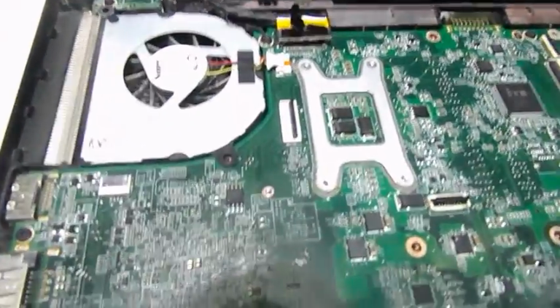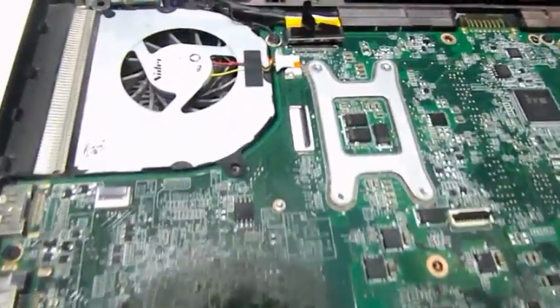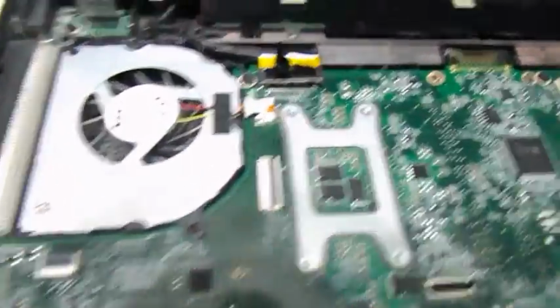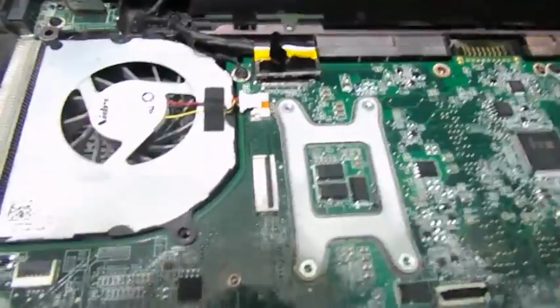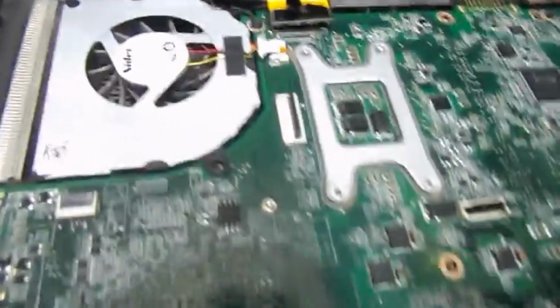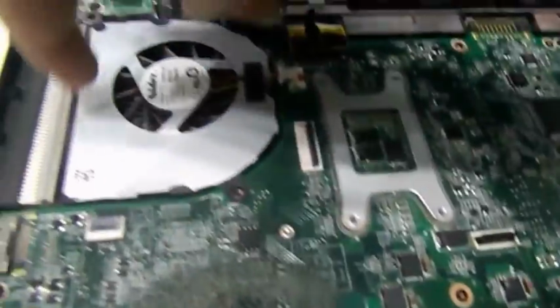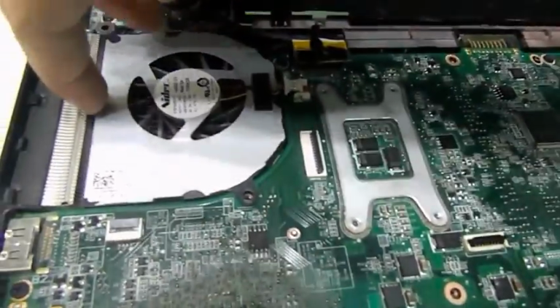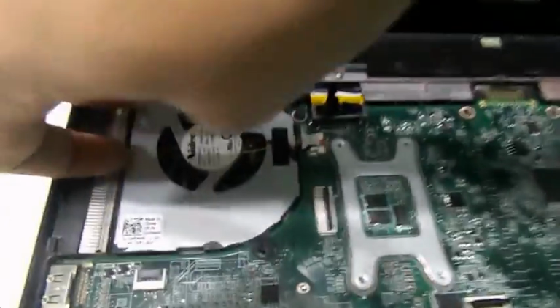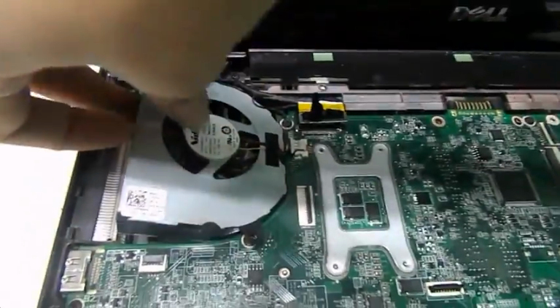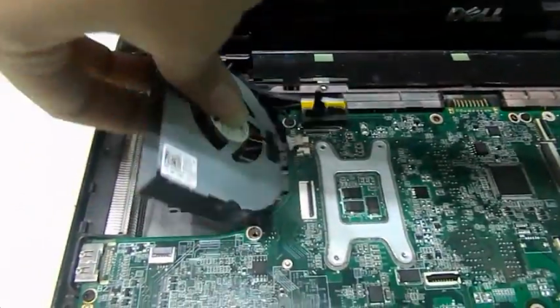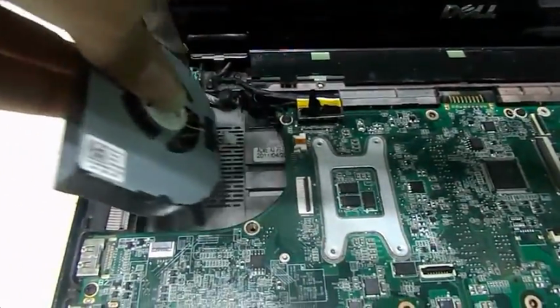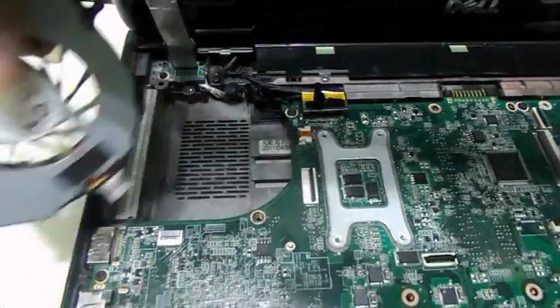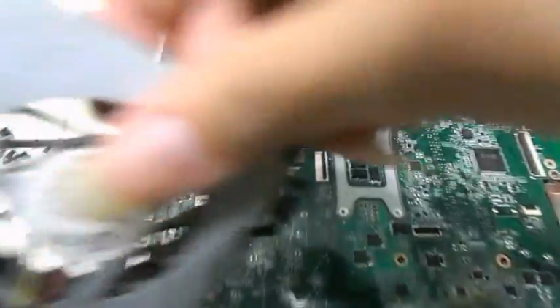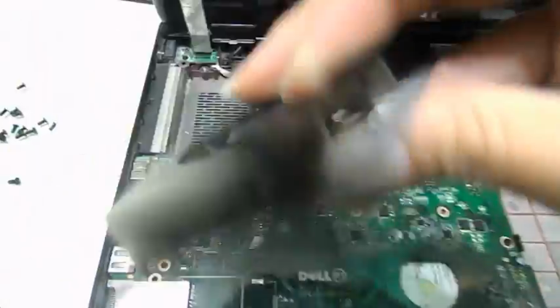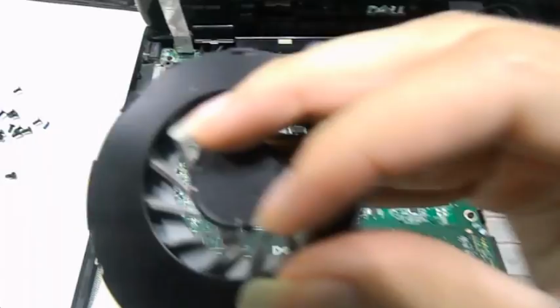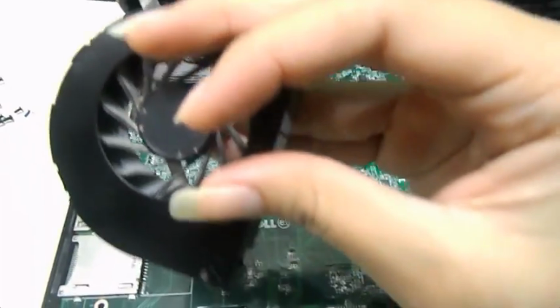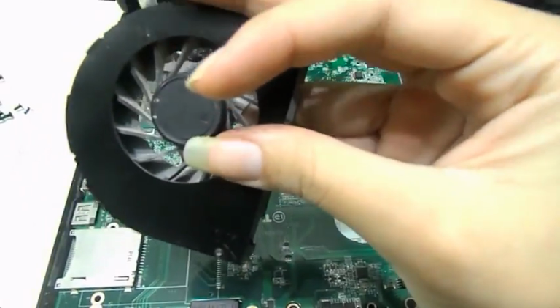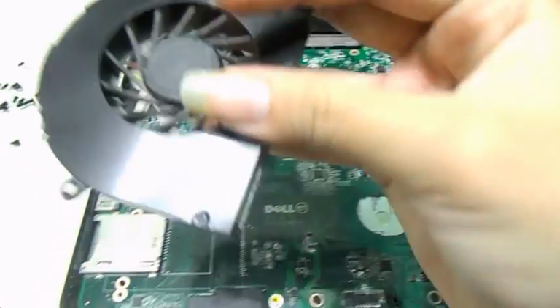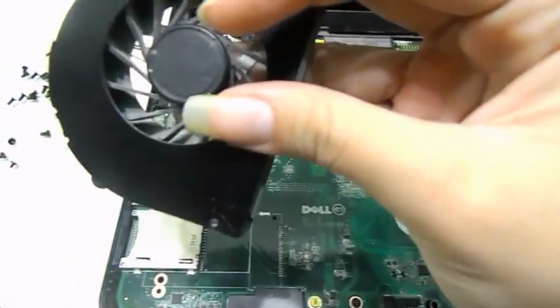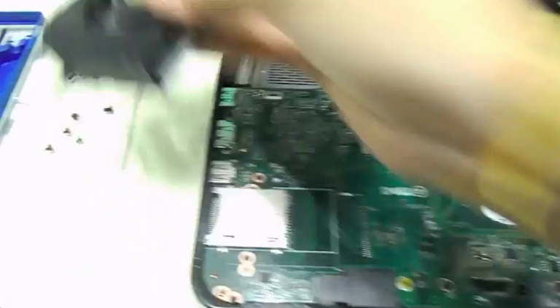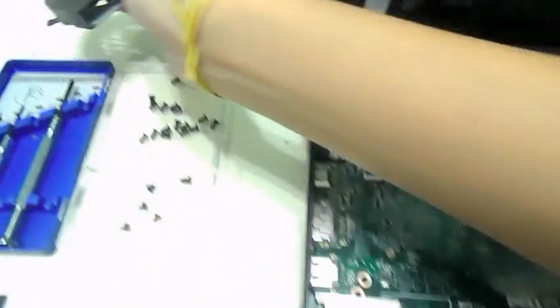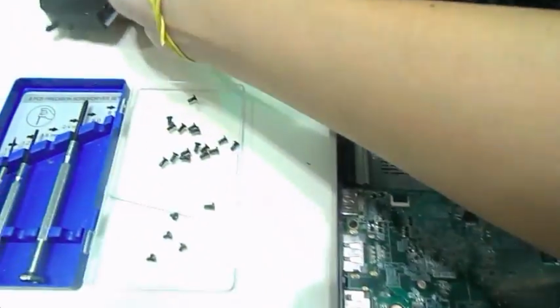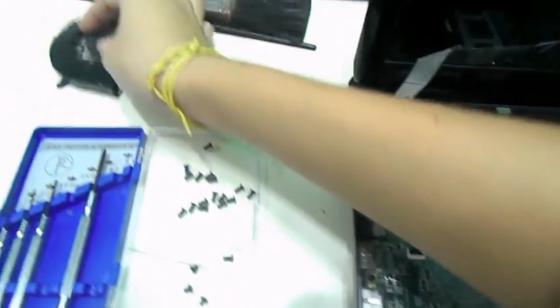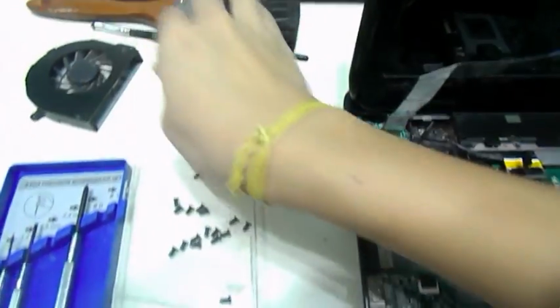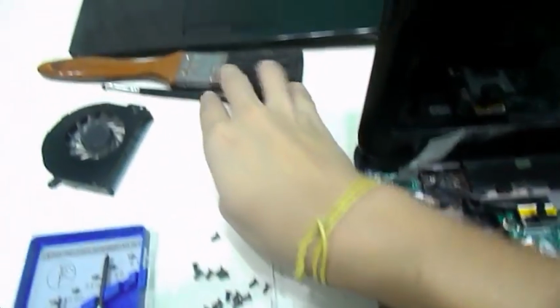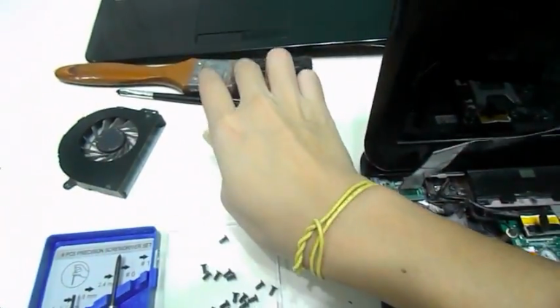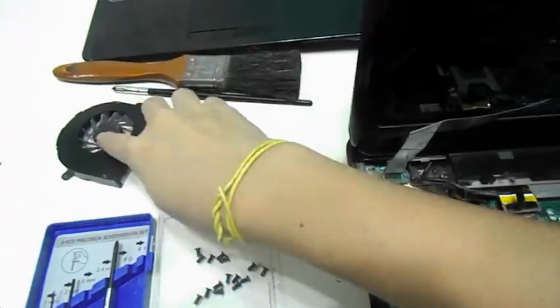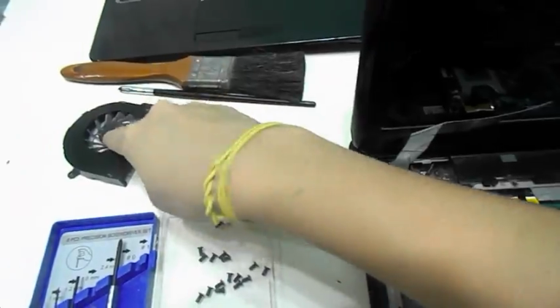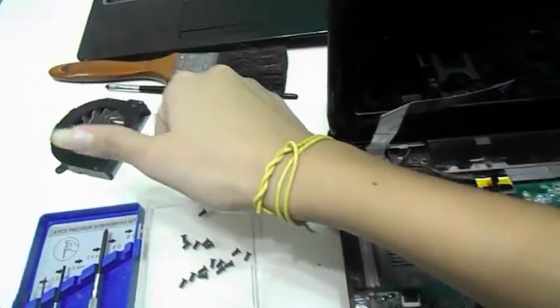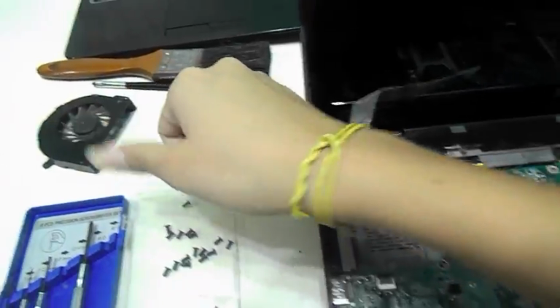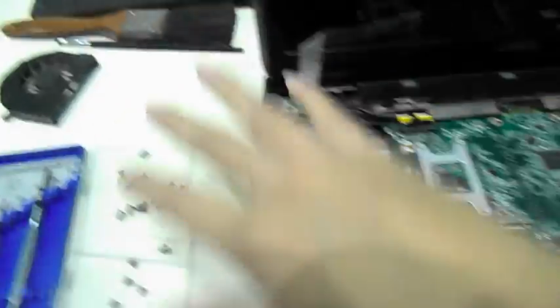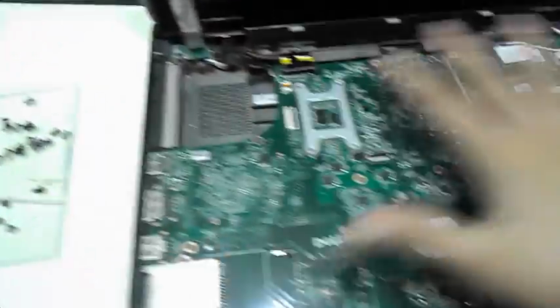Place your hand on the left-hand side of the fan and lift up and it's out. You have your fan out. Now if you want to clean your fan, what you can do is use a paintbrush and clean out your fan, and that should do the job.